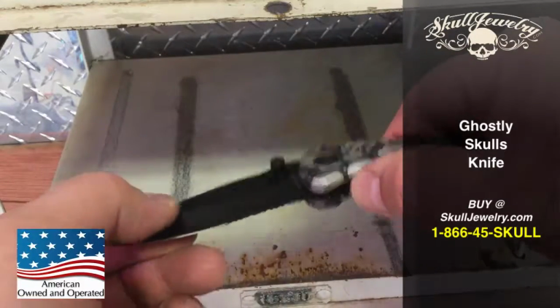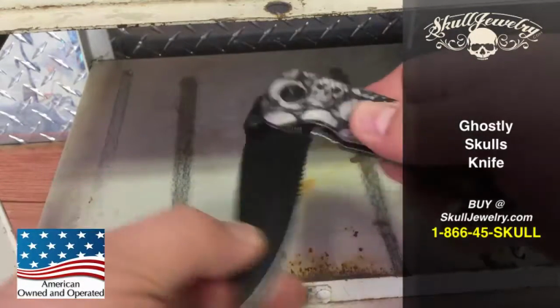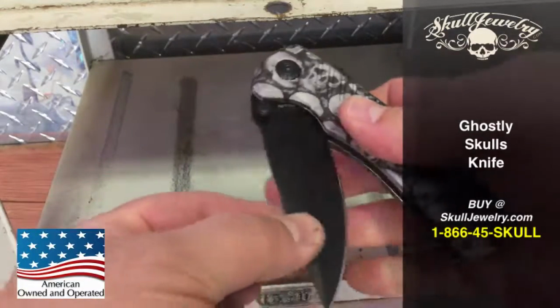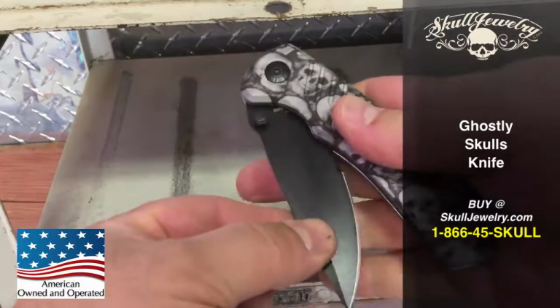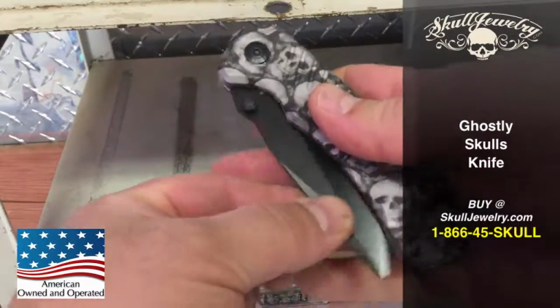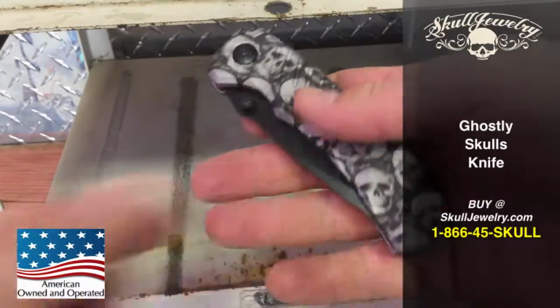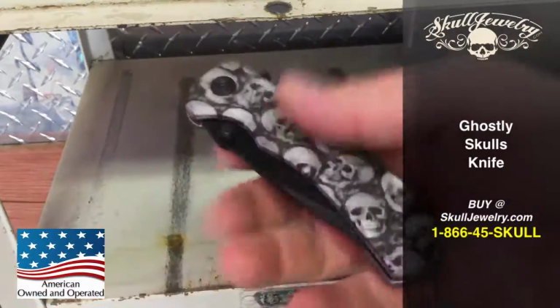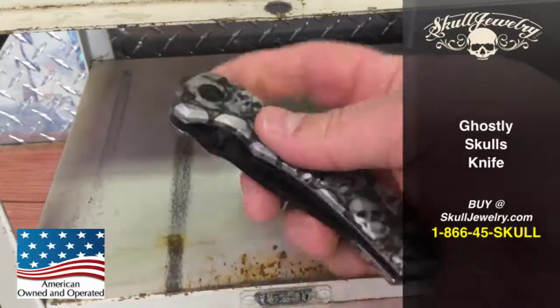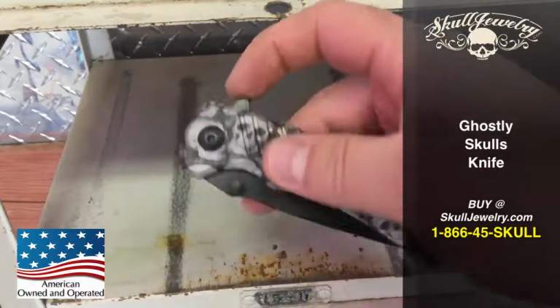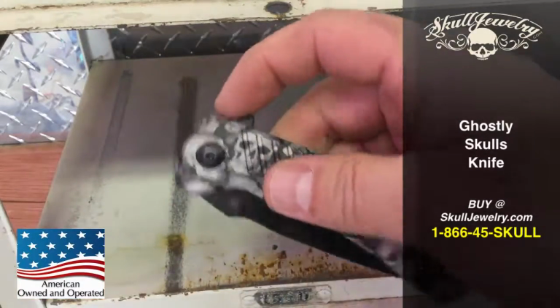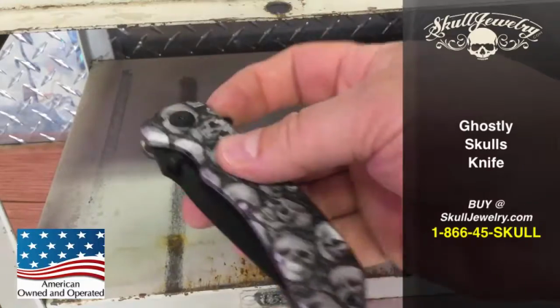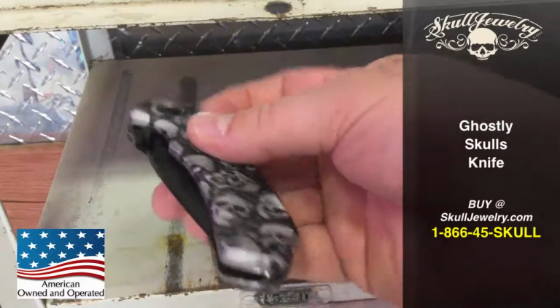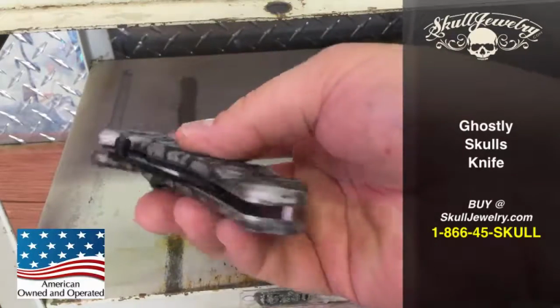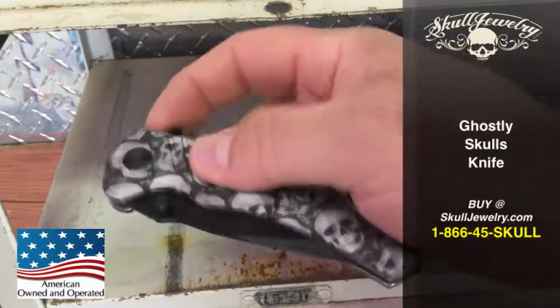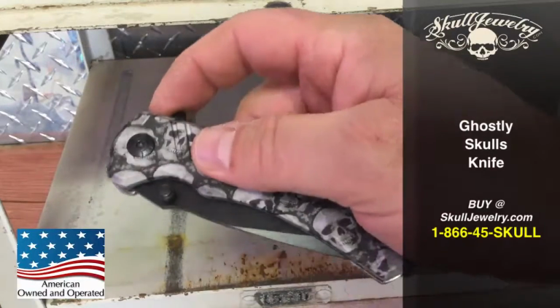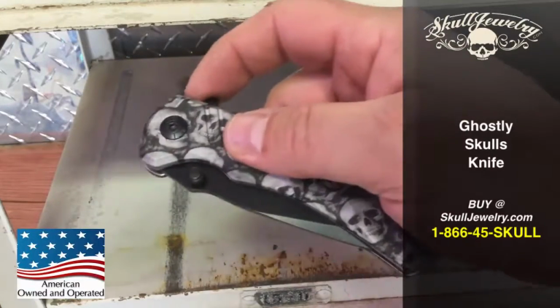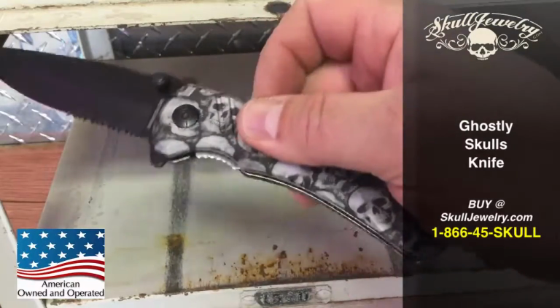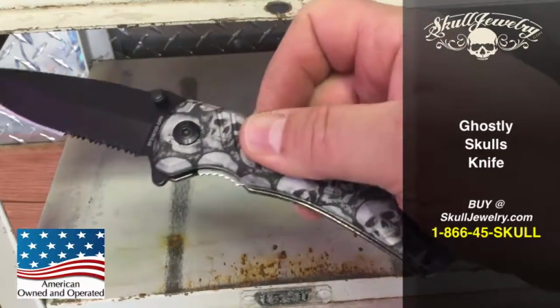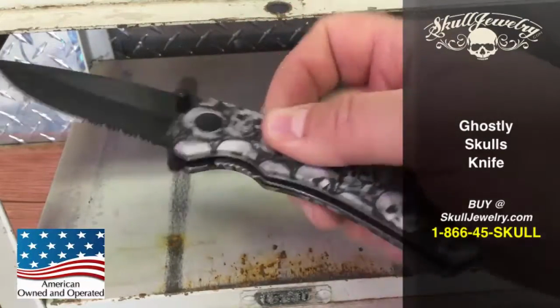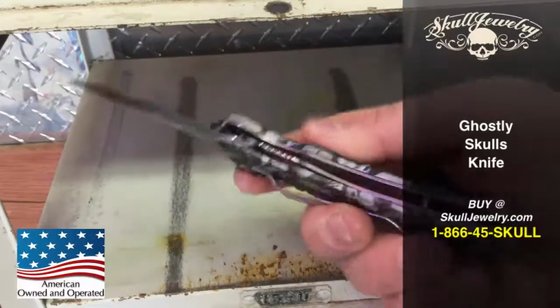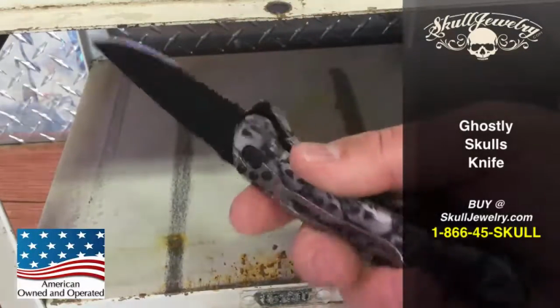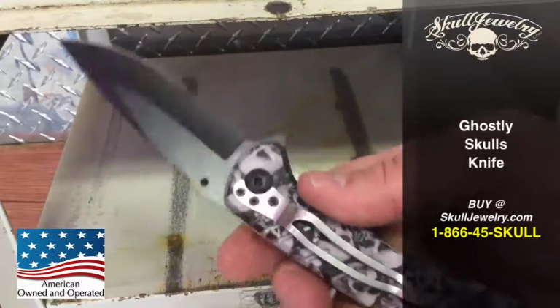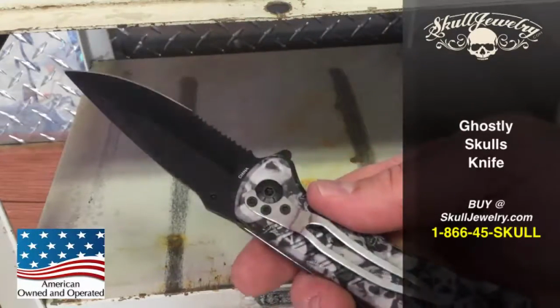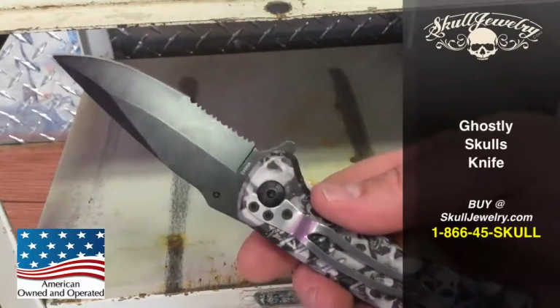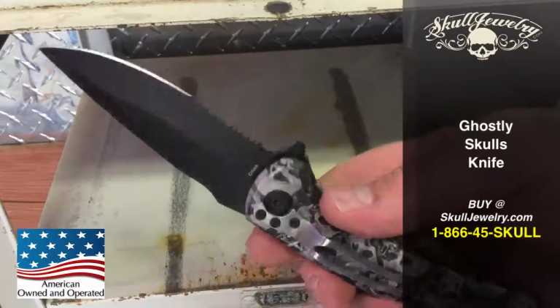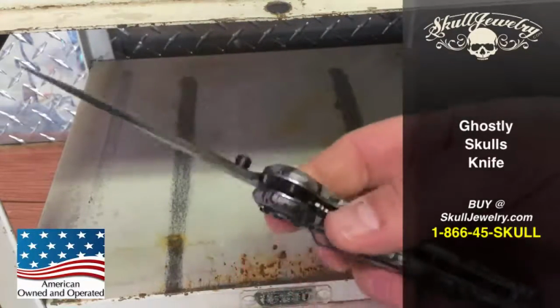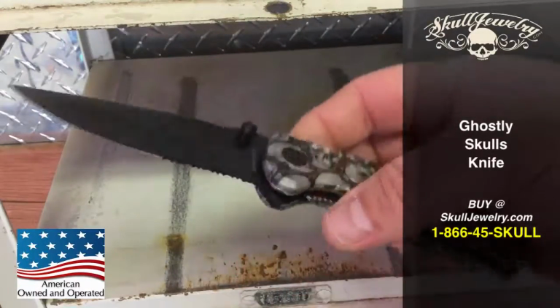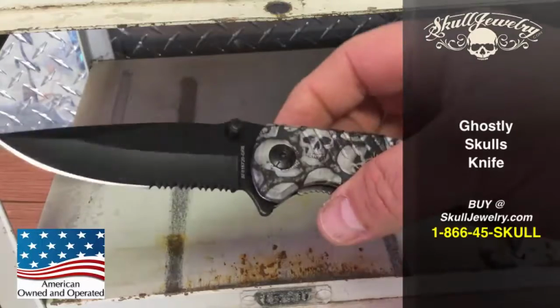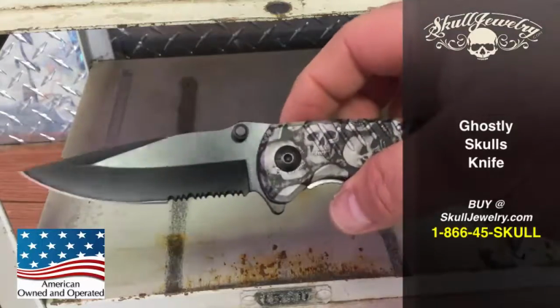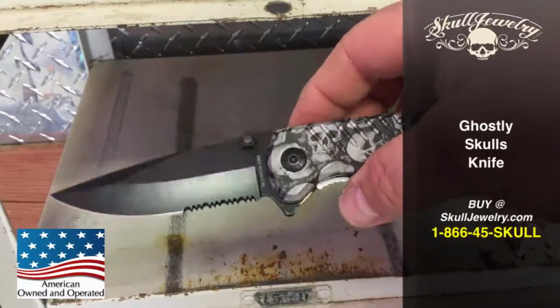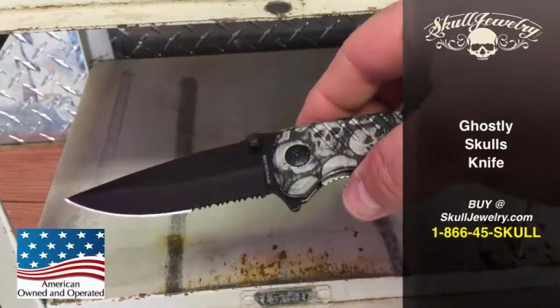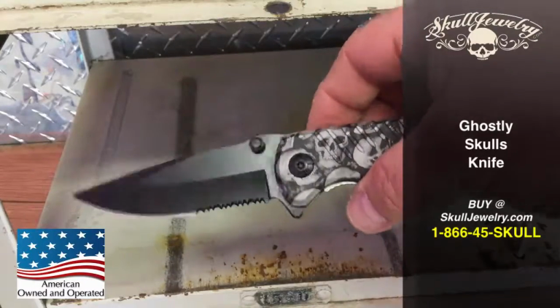You can close it. Nice weight to it. It's spring assisted. All solid.